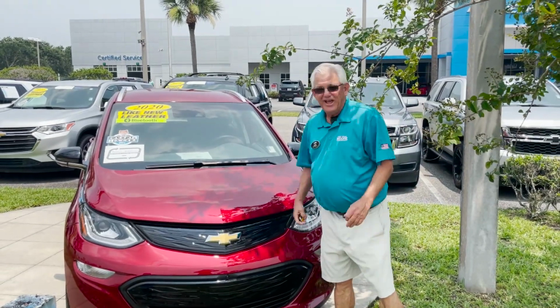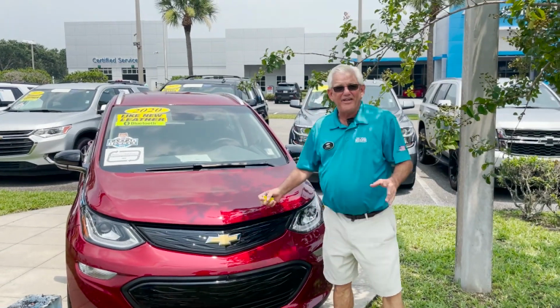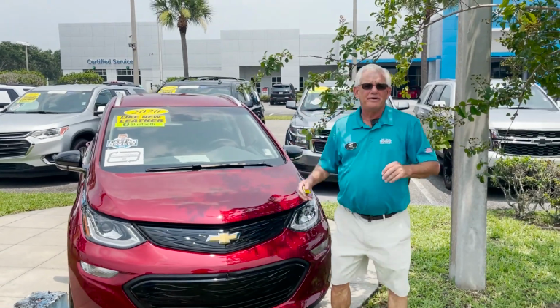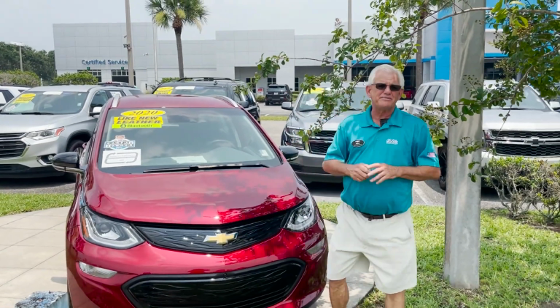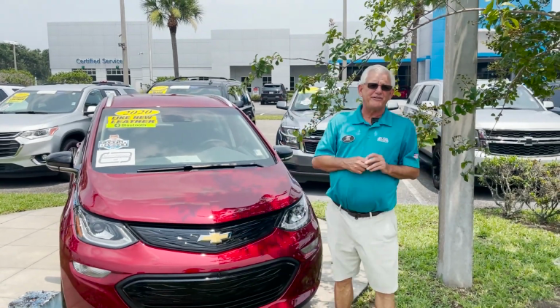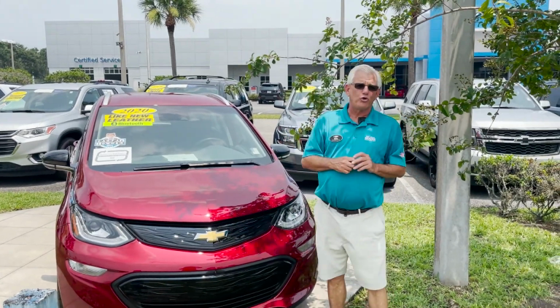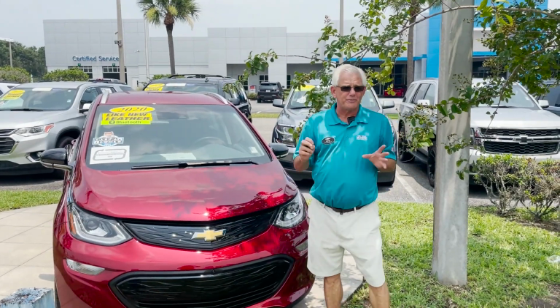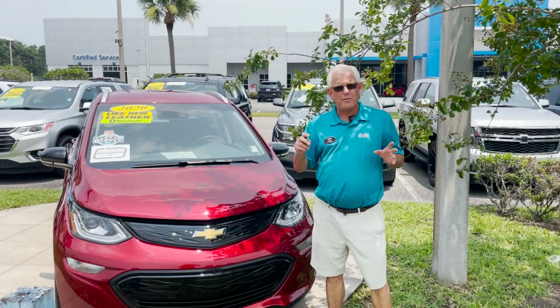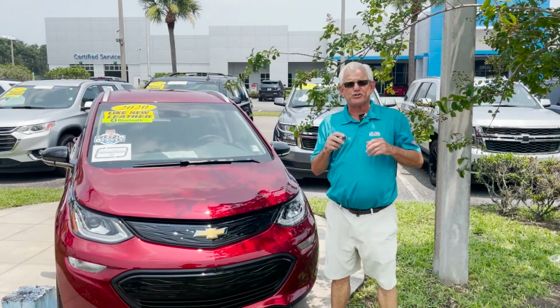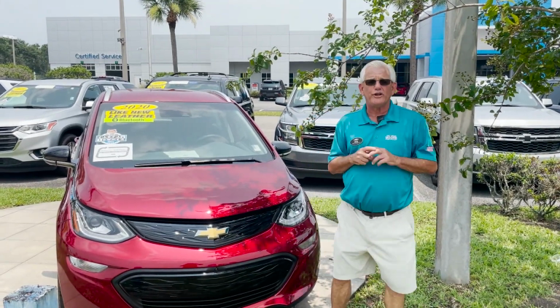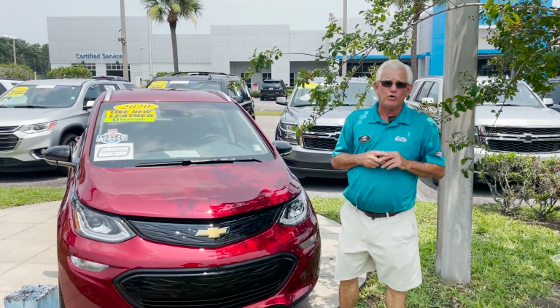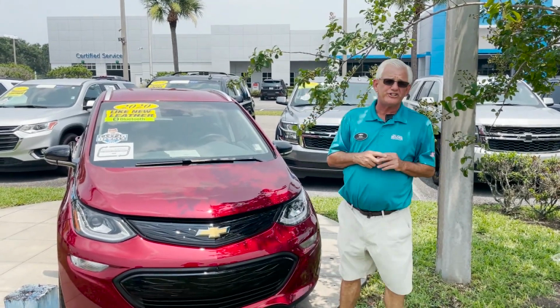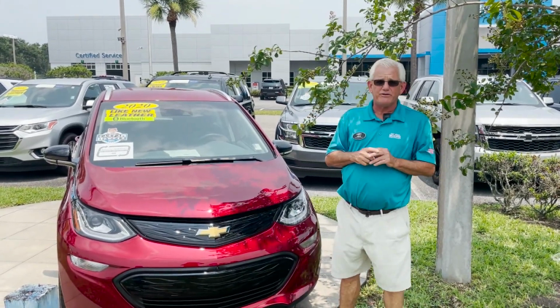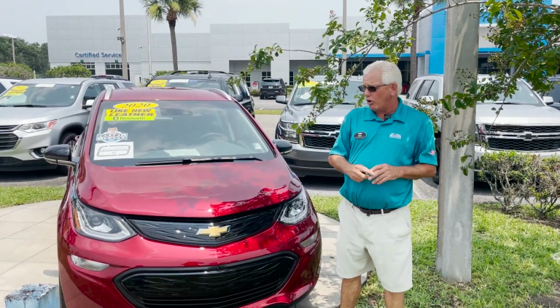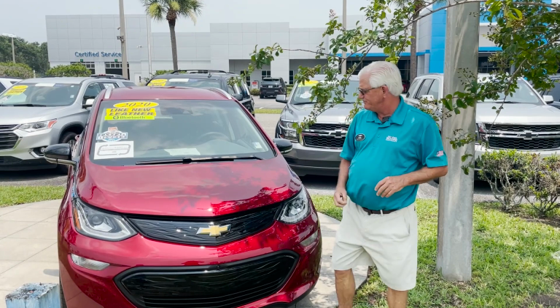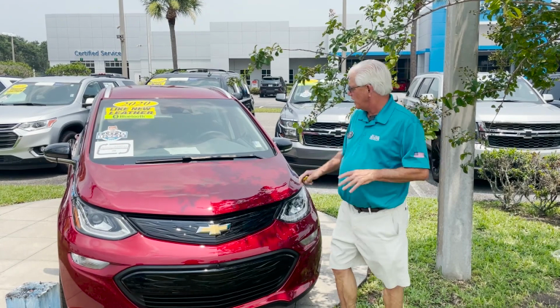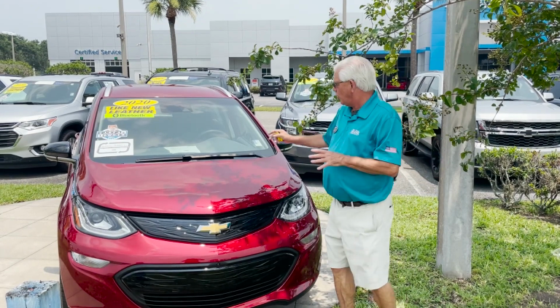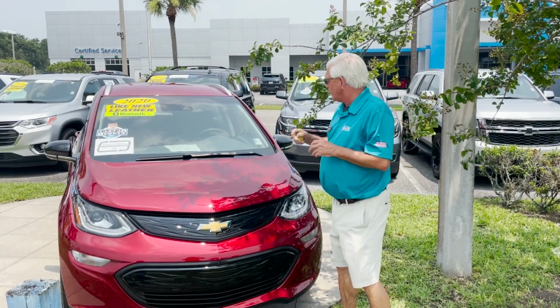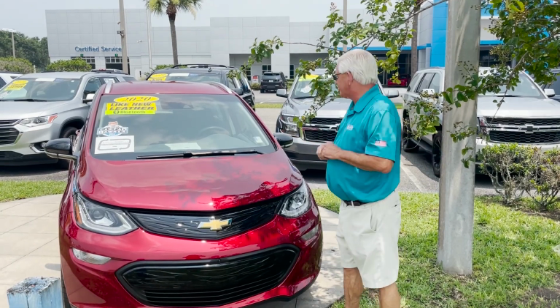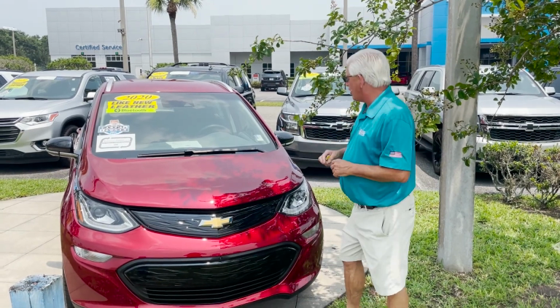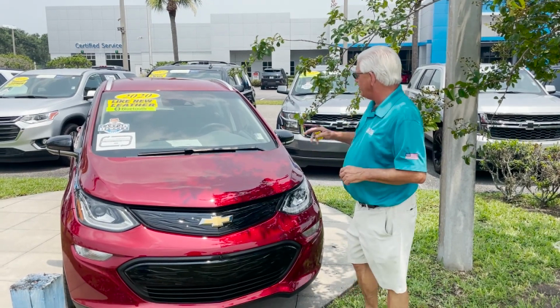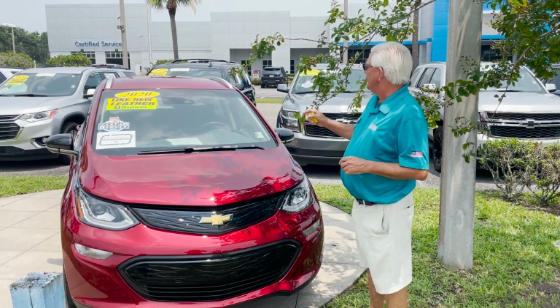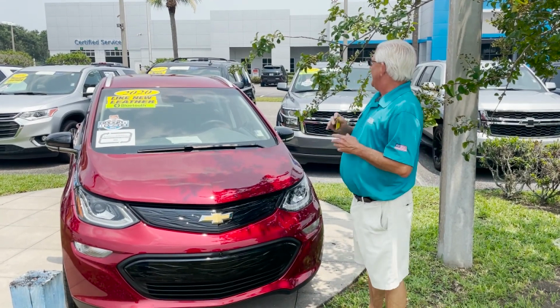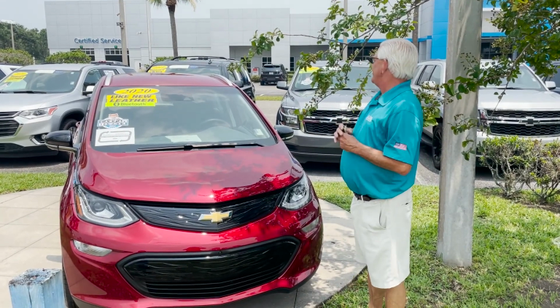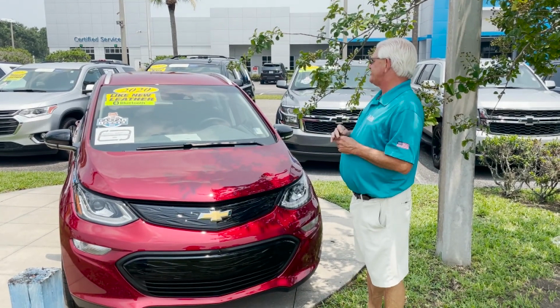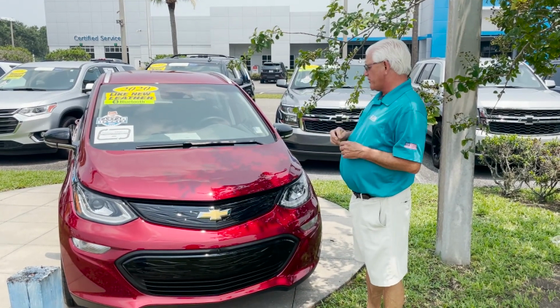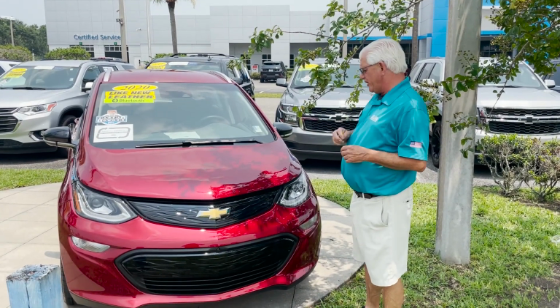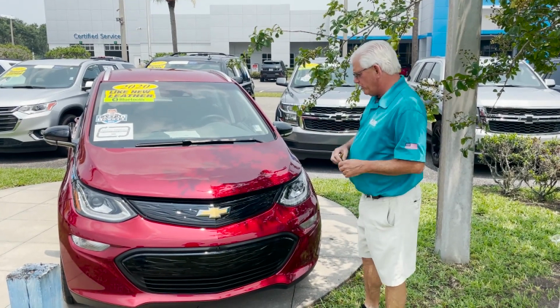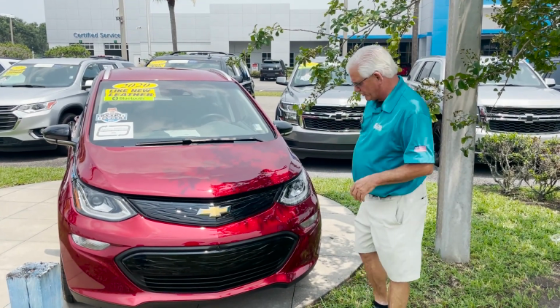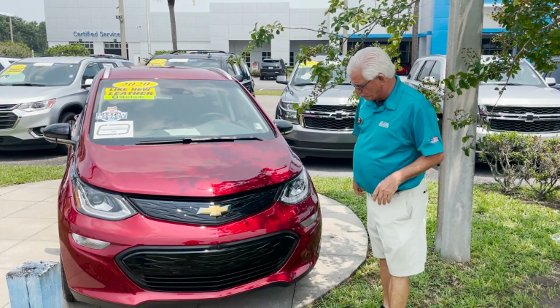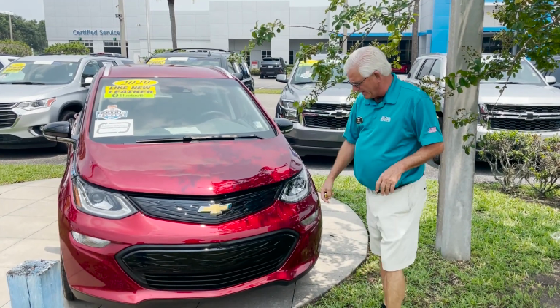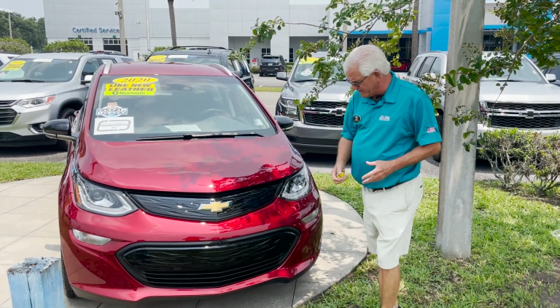Hi there, my name is Mike Forster. I'm going to talk about this 2020 Chevy Bolt — a really nice car. This is the Premier, which is really nice.